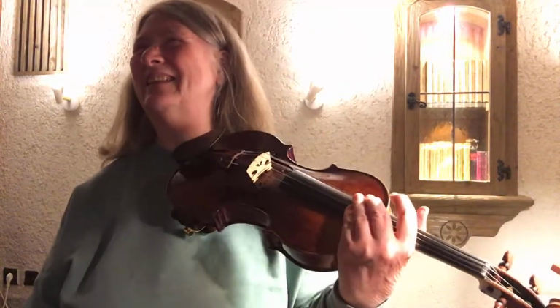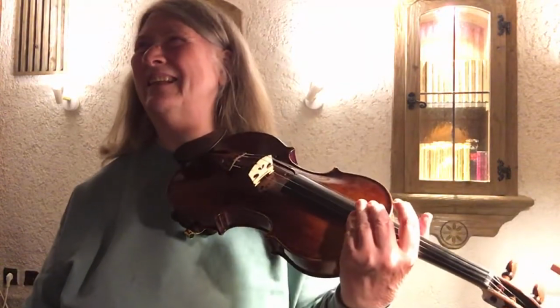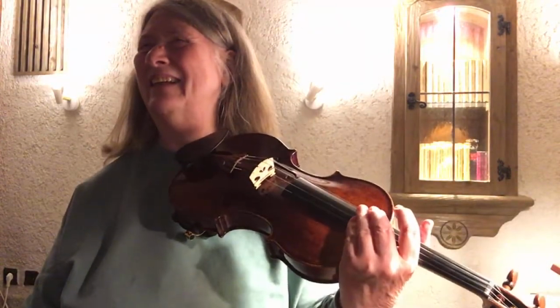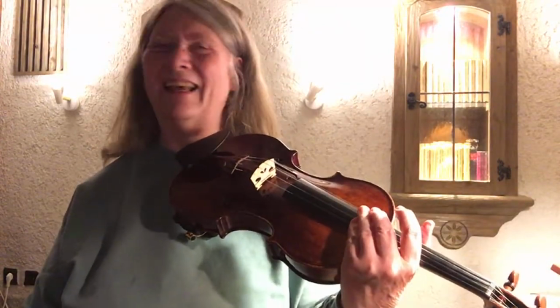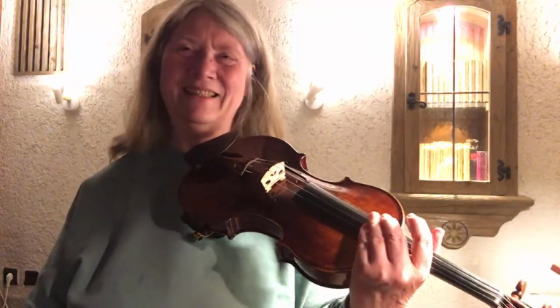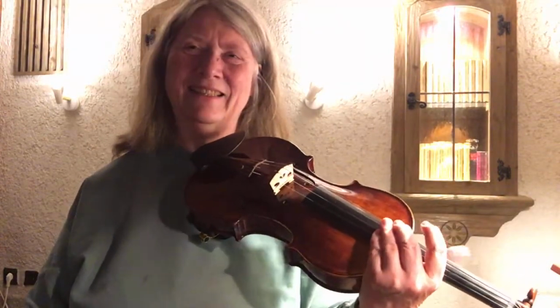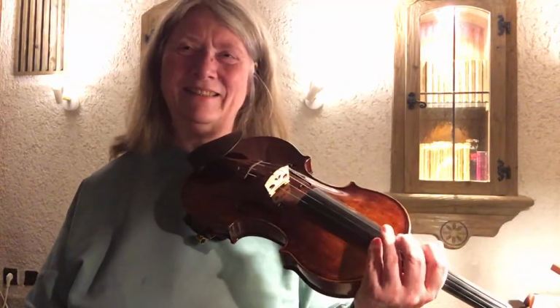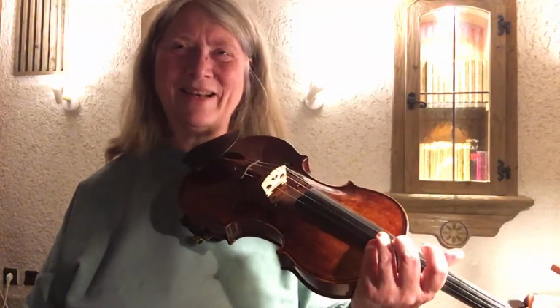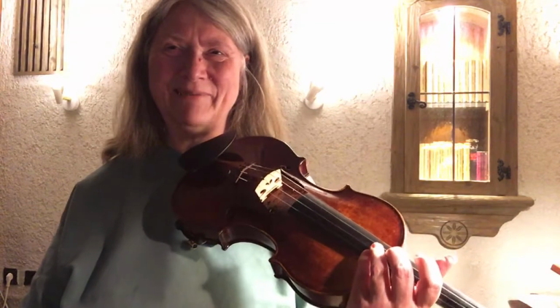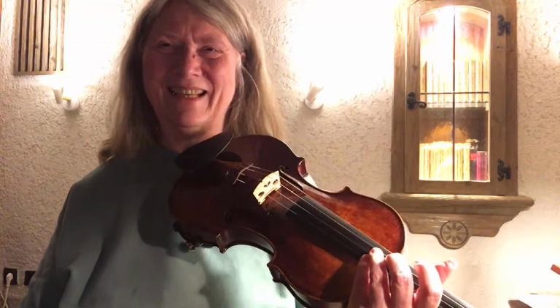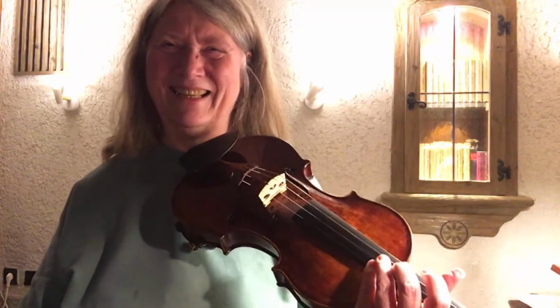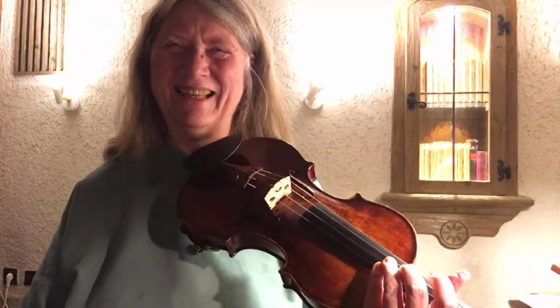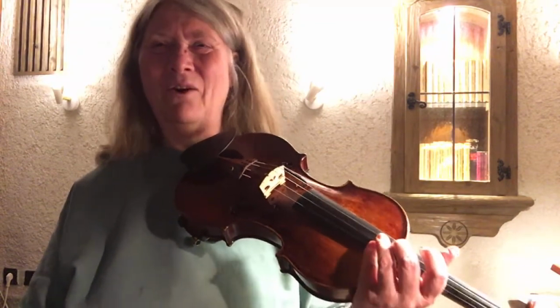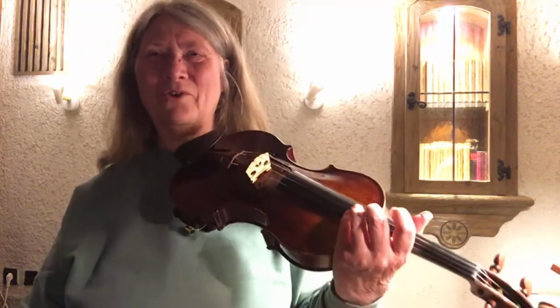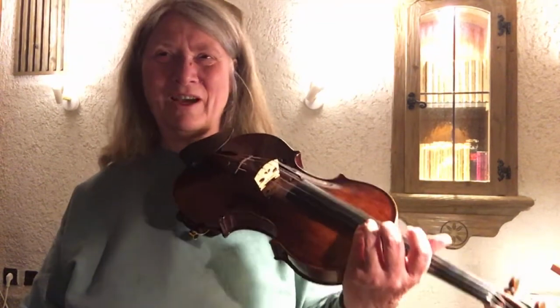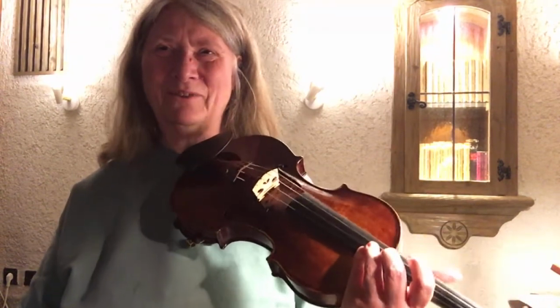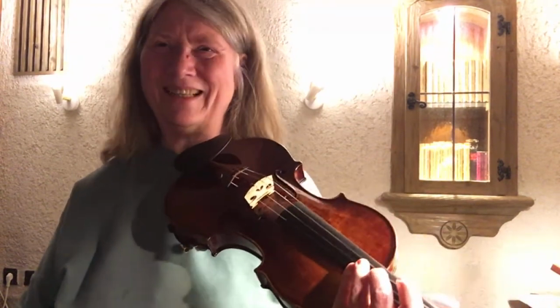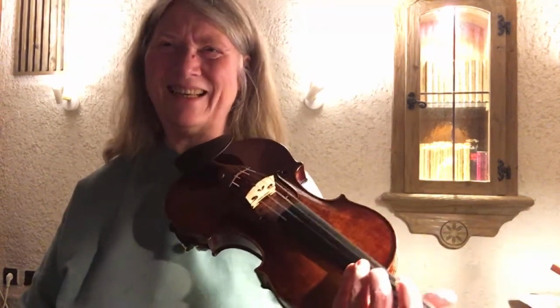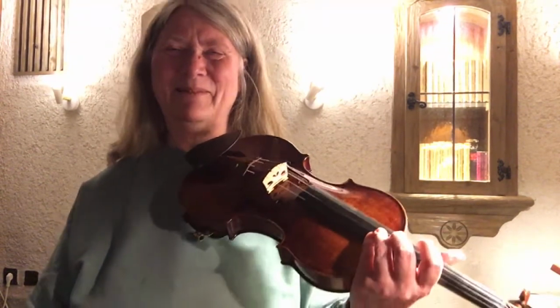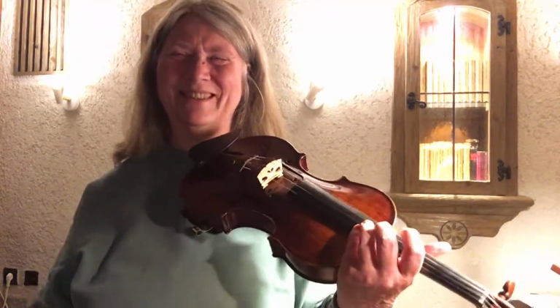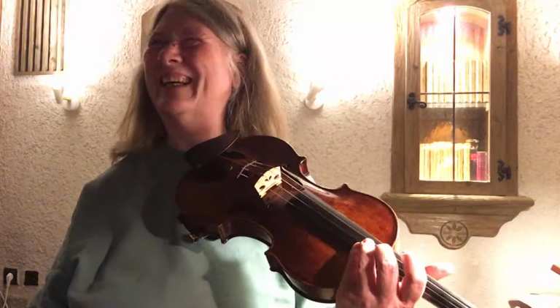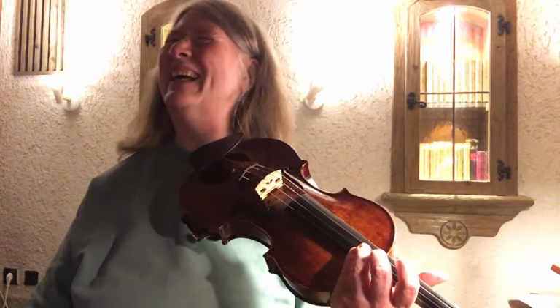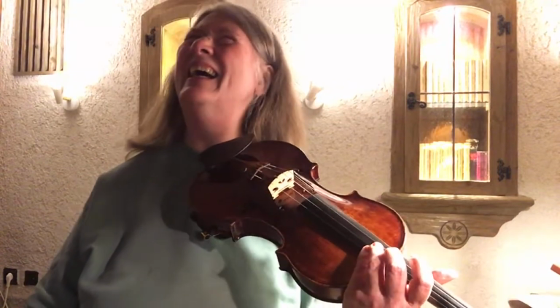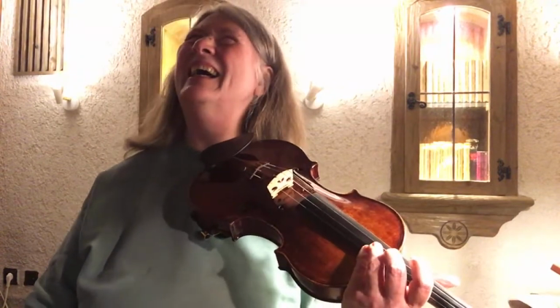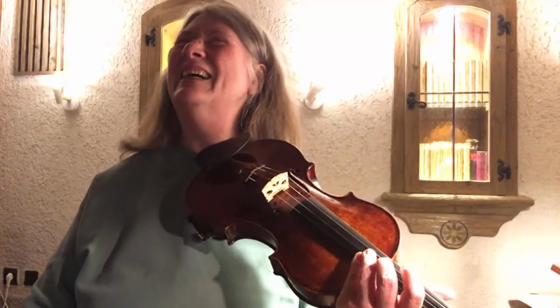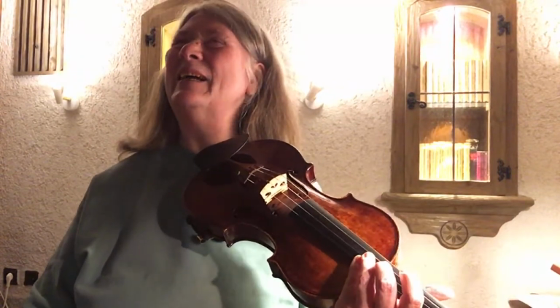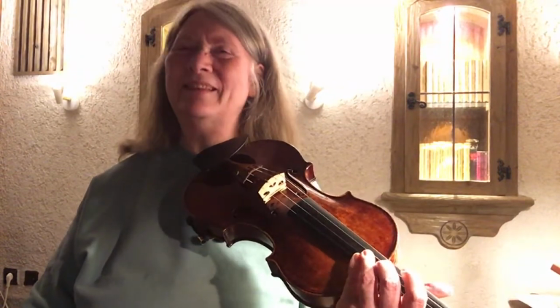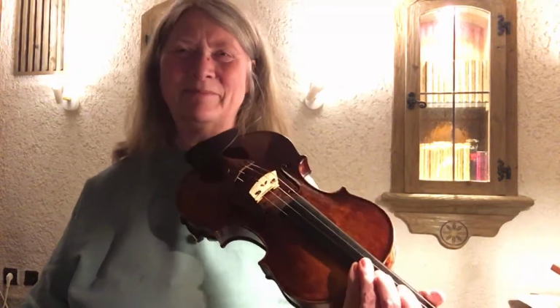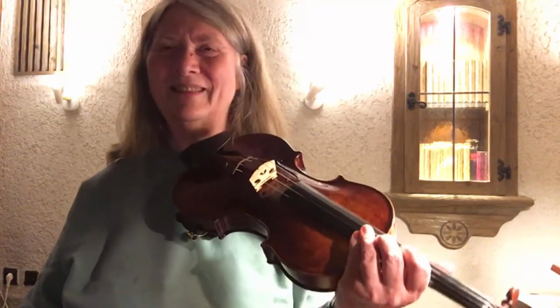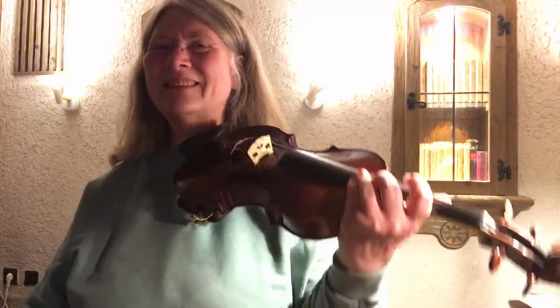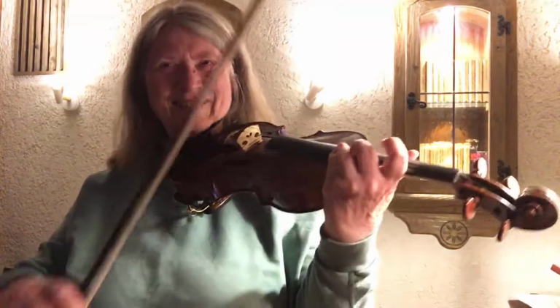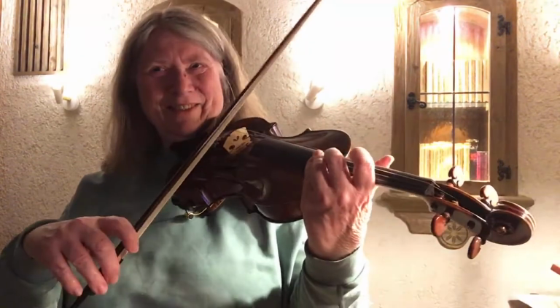Yeah, like a strata — long, drawn-out strata in classical music. Okay, so let's see how this goes.